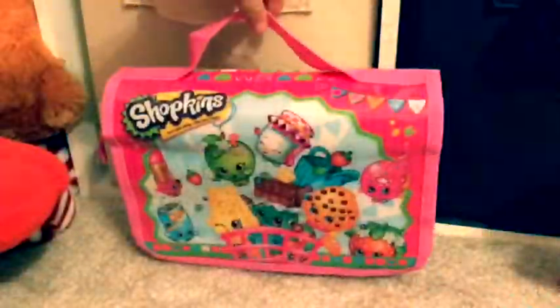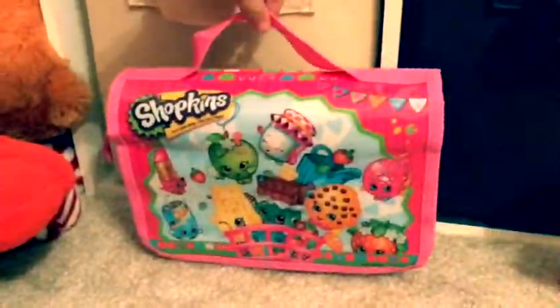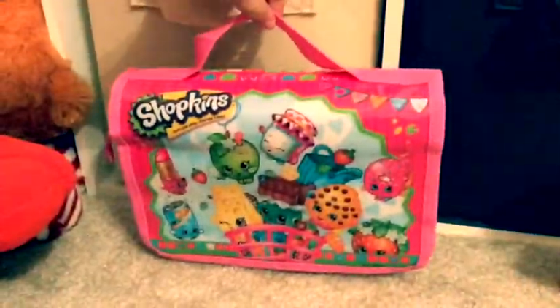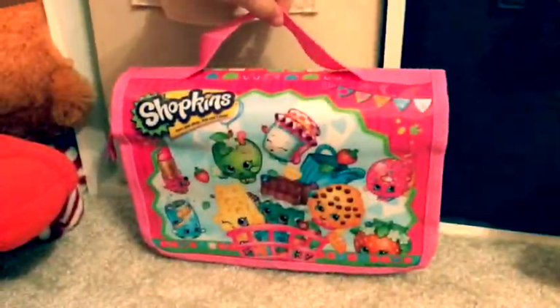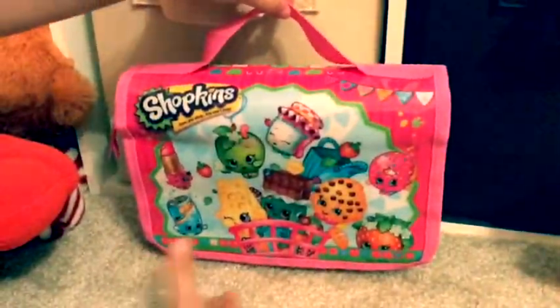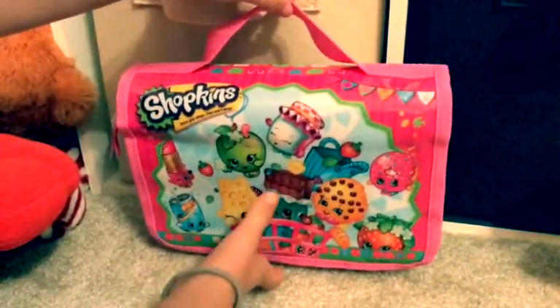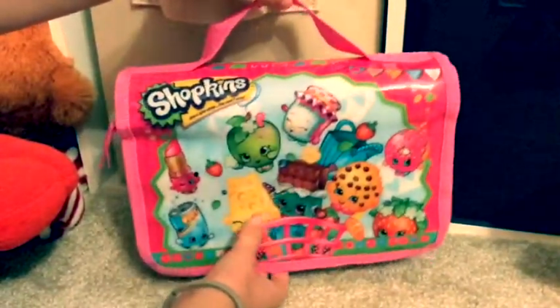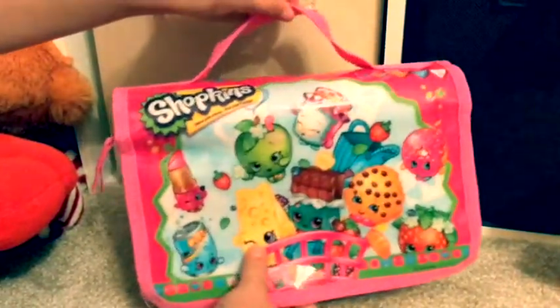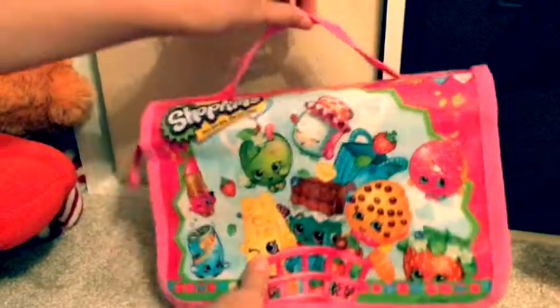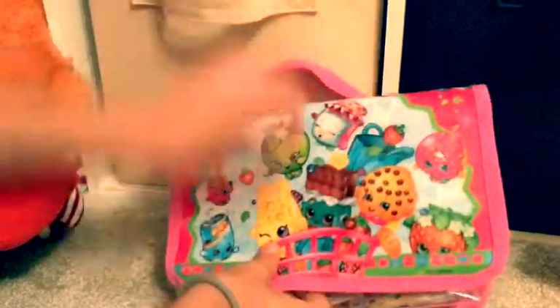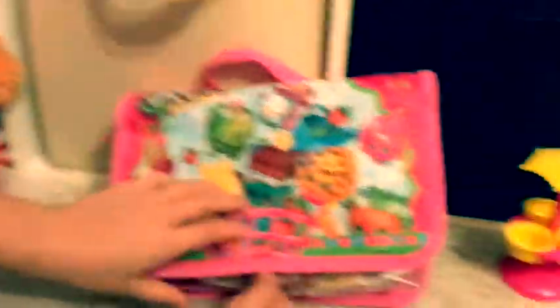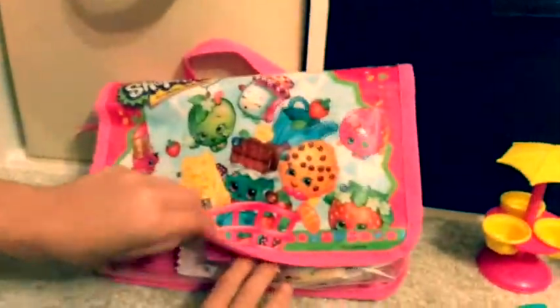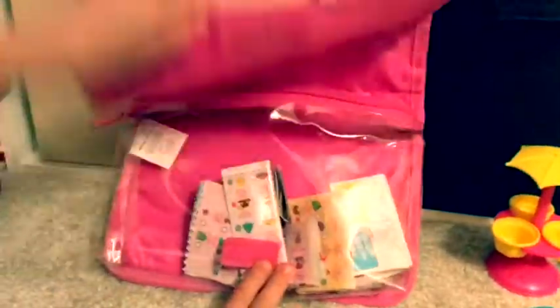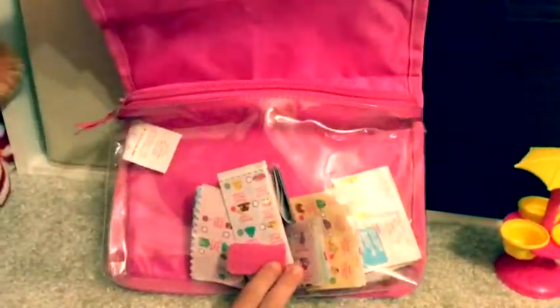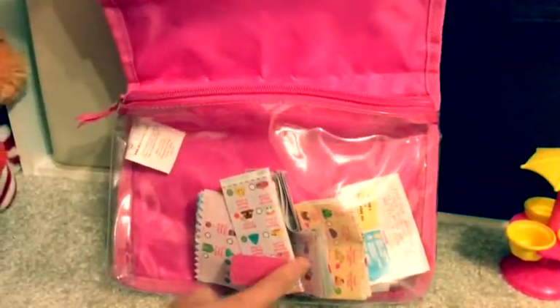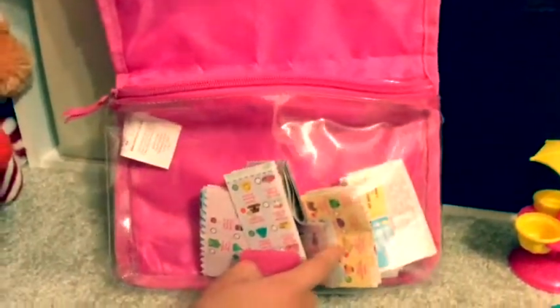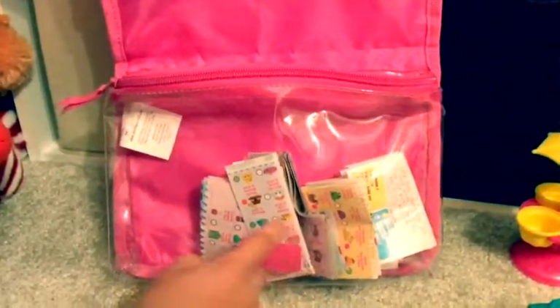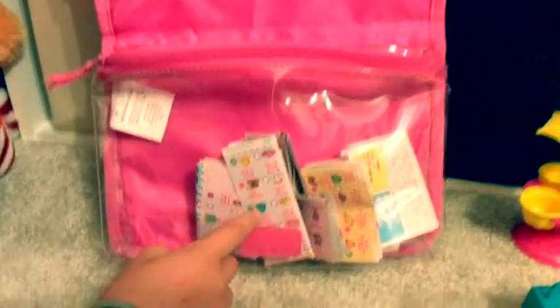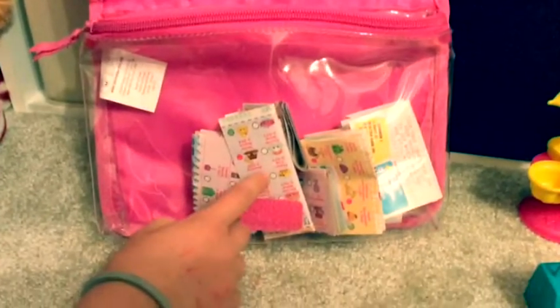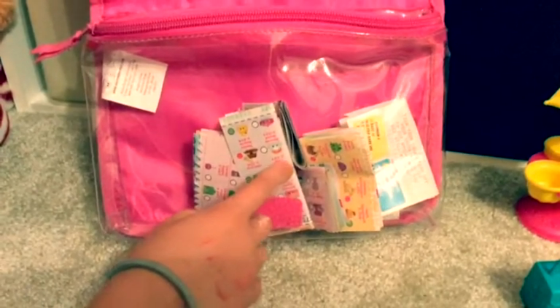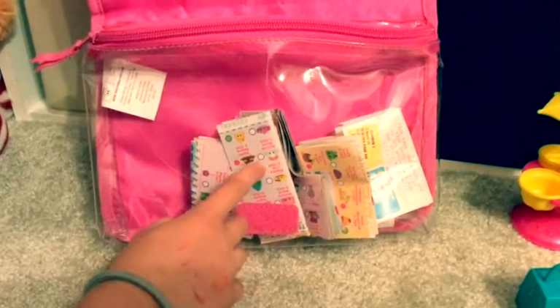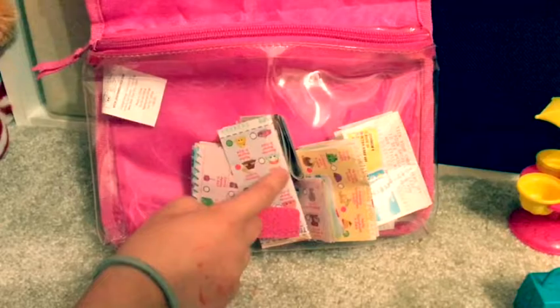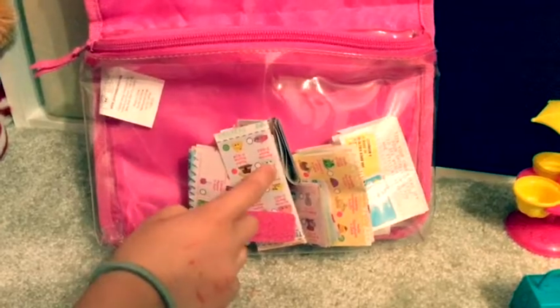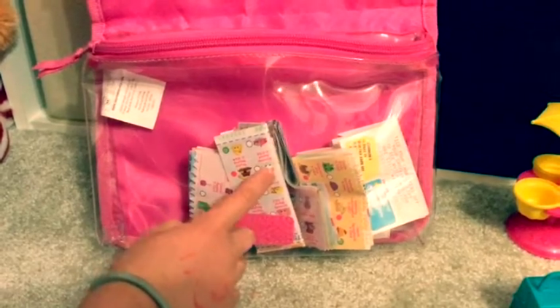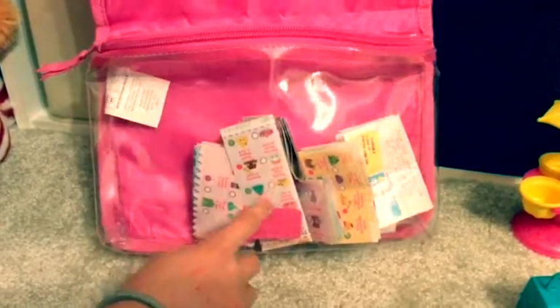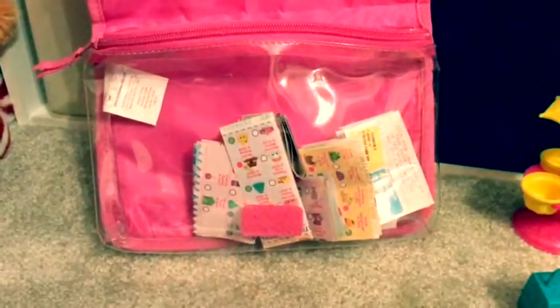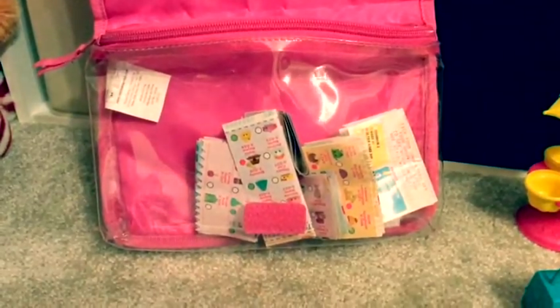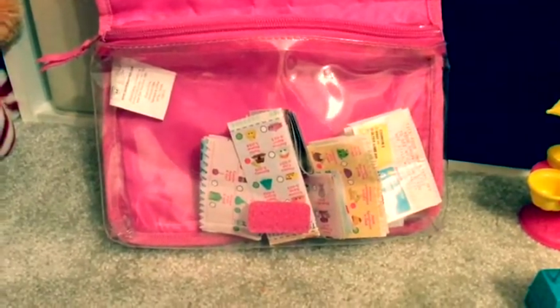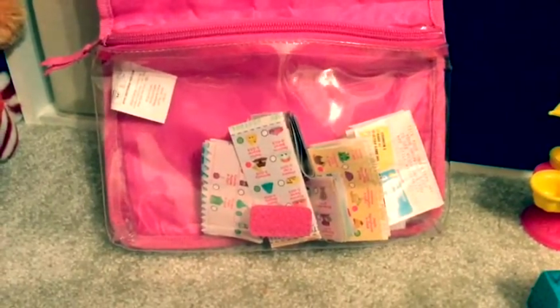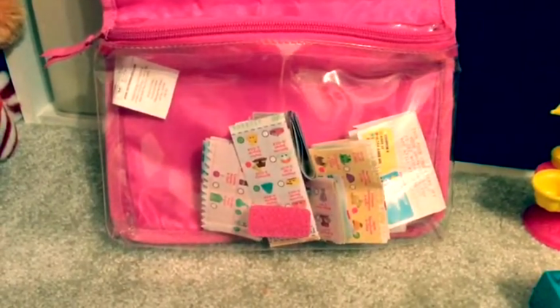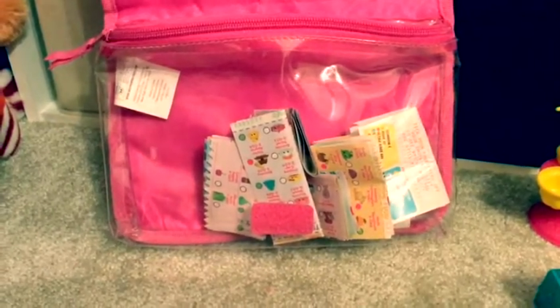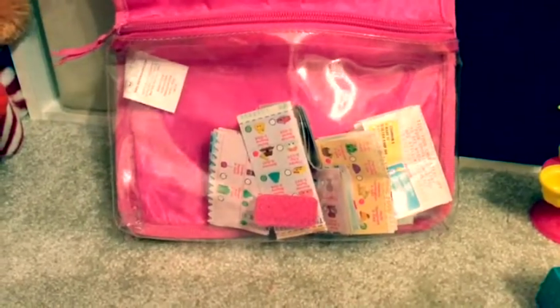This is my Shopkin bags that I keep all my Shopkins in. And these are just little papers that tell you all the Shopkins' names.